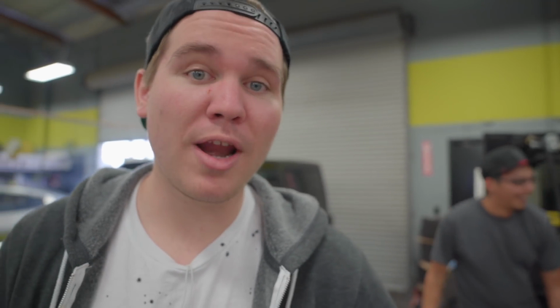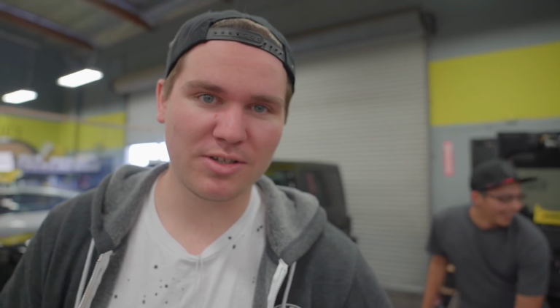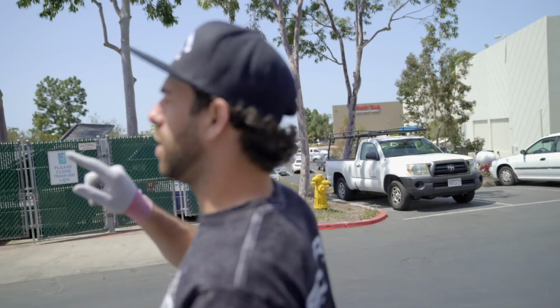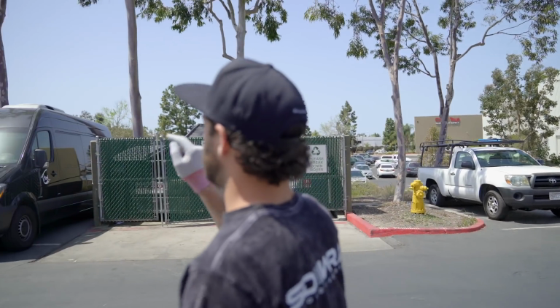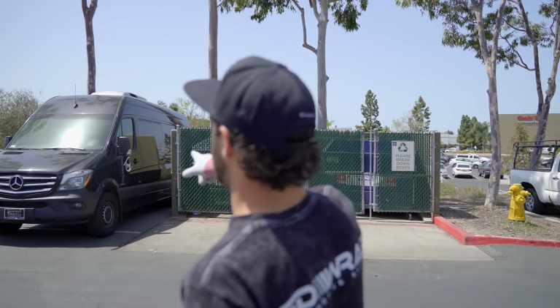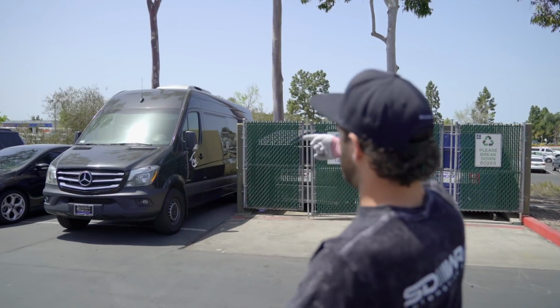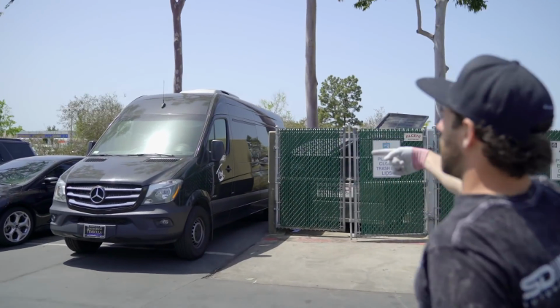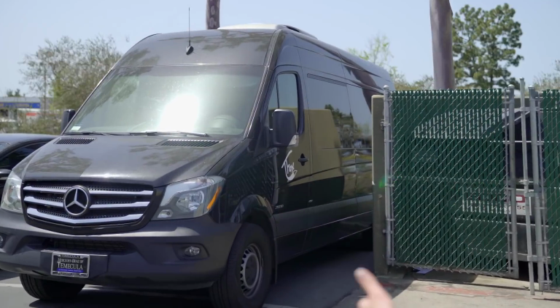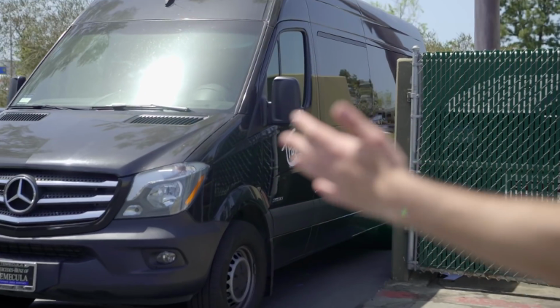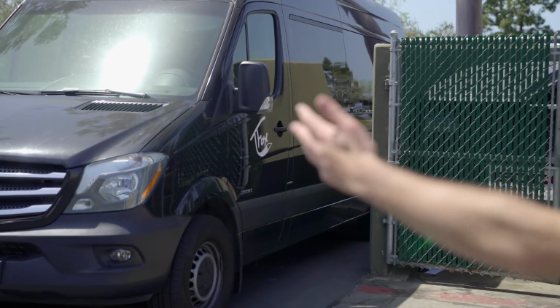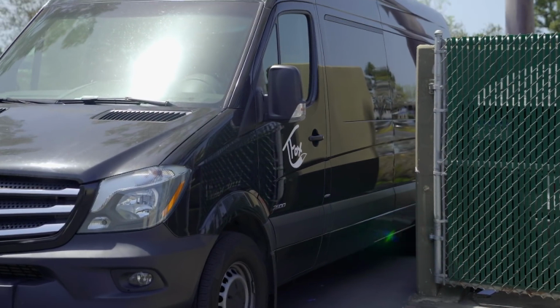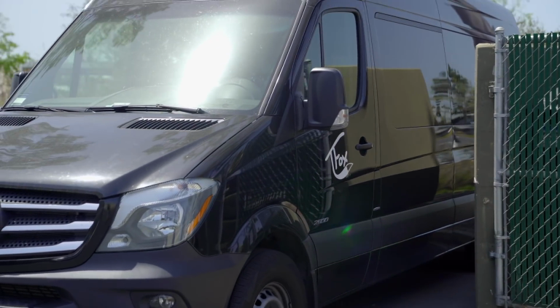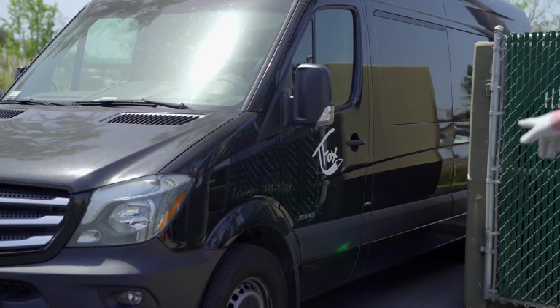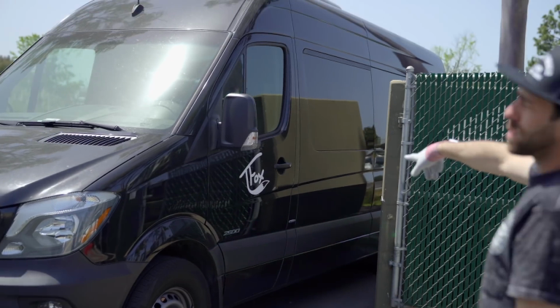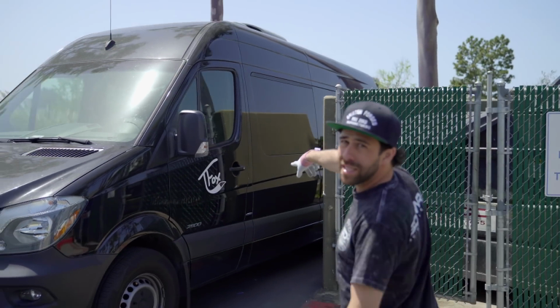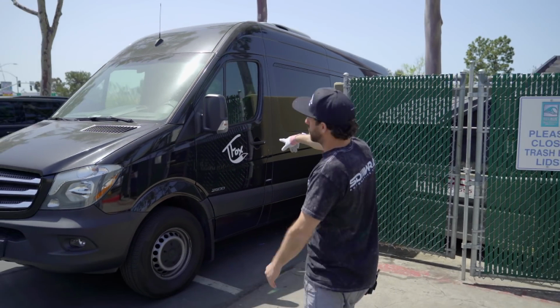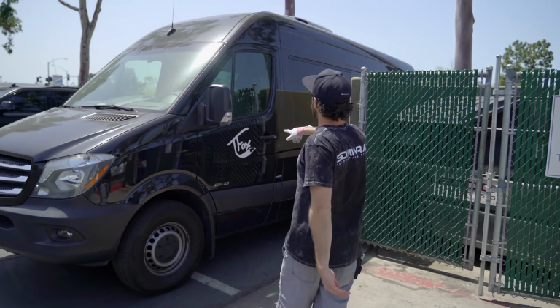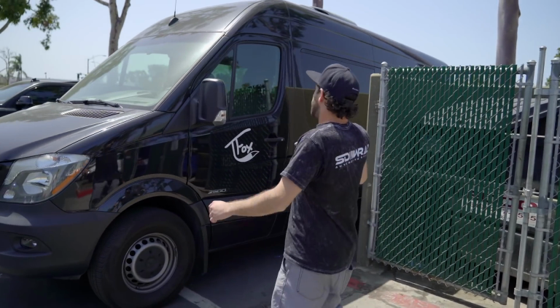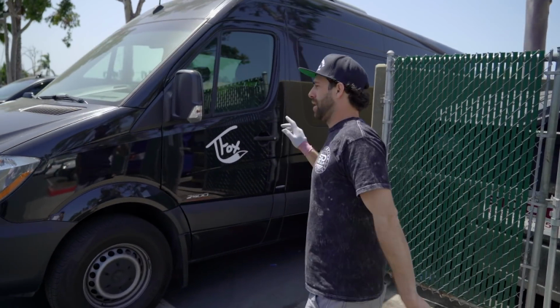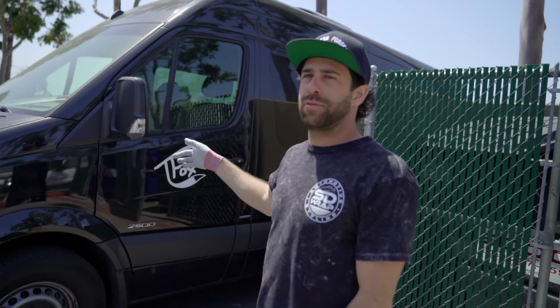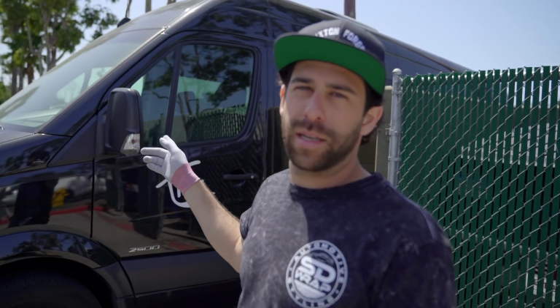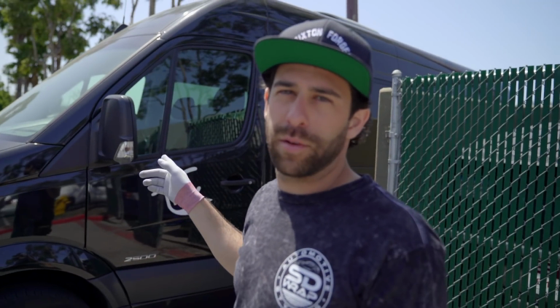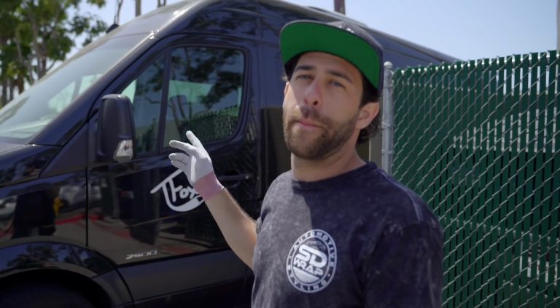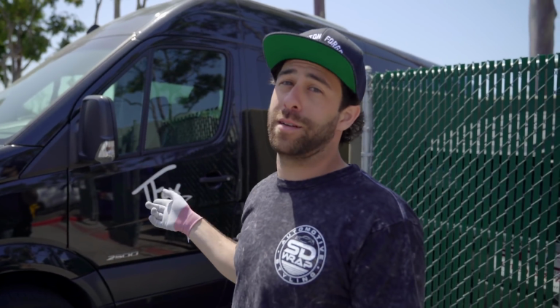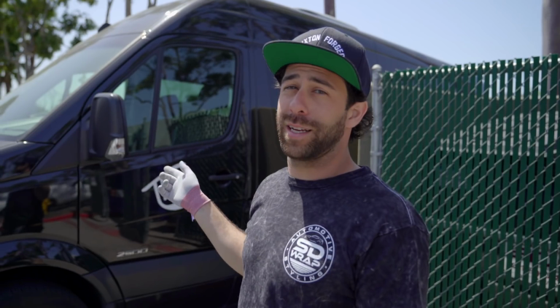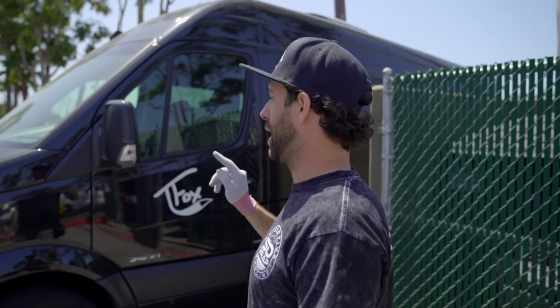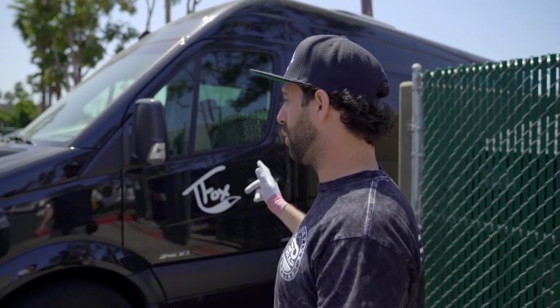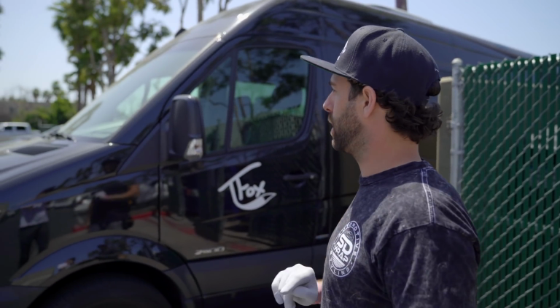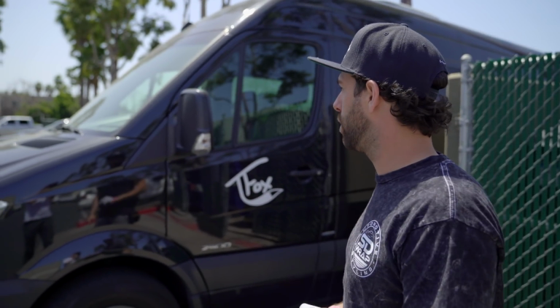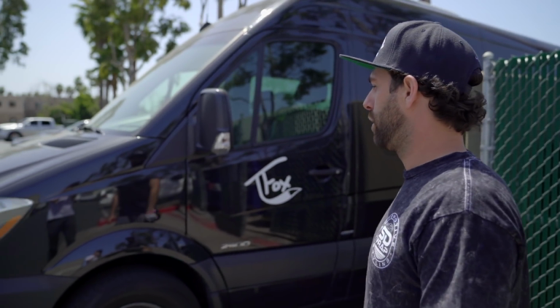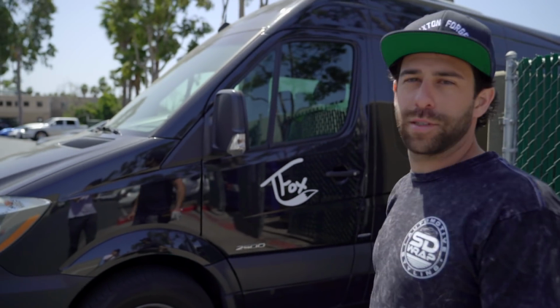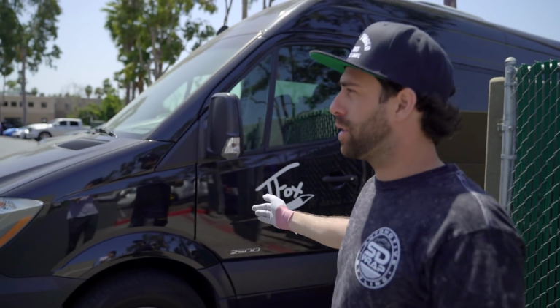Rain, rainbows — I don't know if you notice this logo over on the side of this giant van. Boom — it's our boy T-Fox. This one I'm not going to tell you what we're doing, but it's going to be sick, like really sick. So get stoked on that one too.